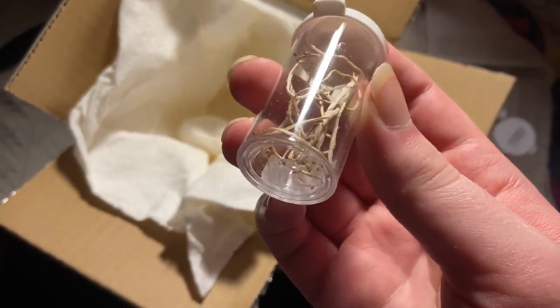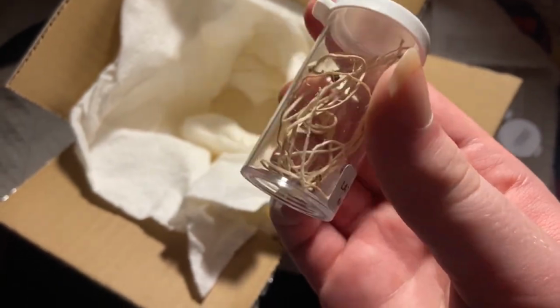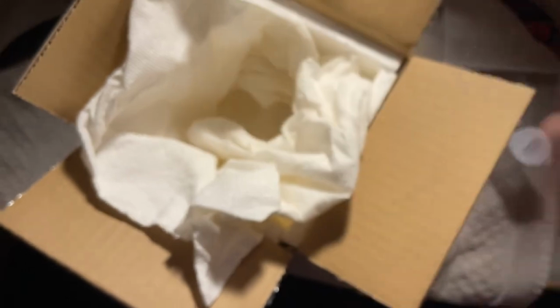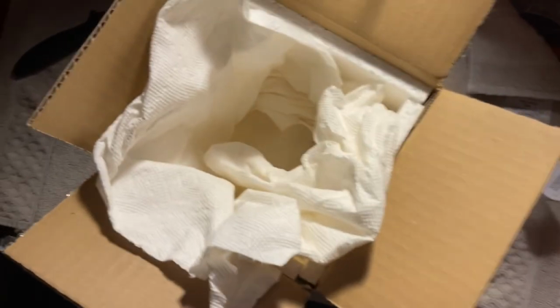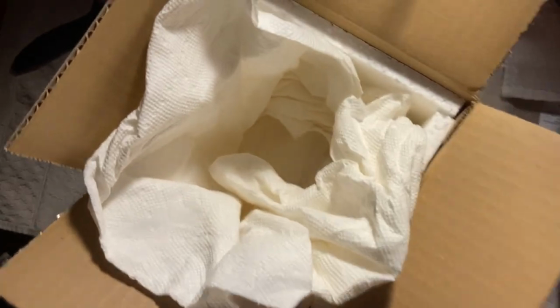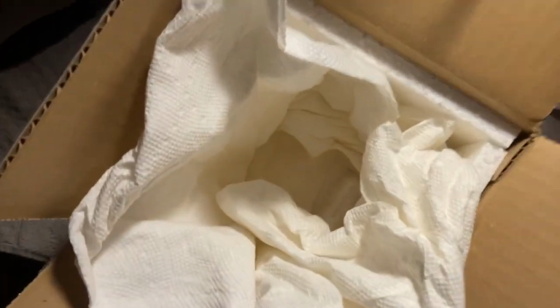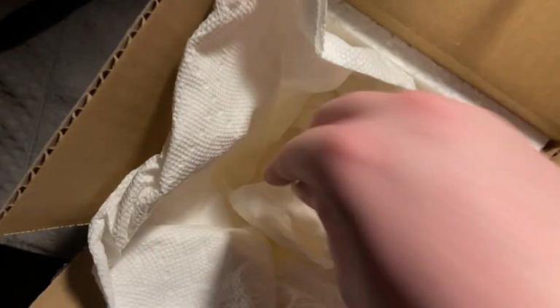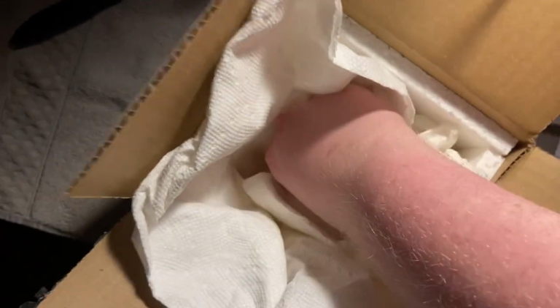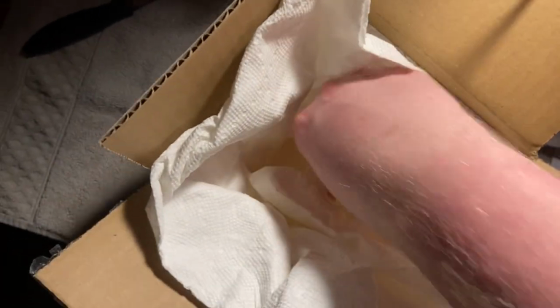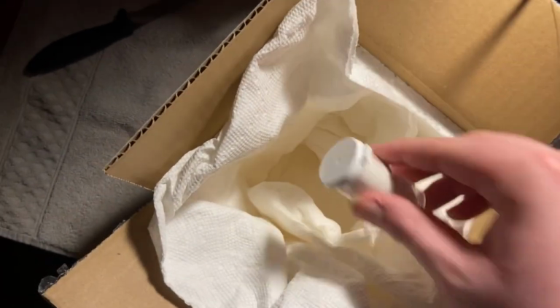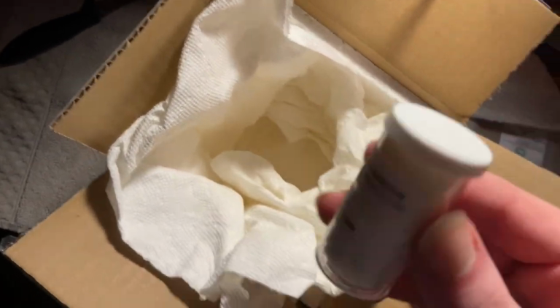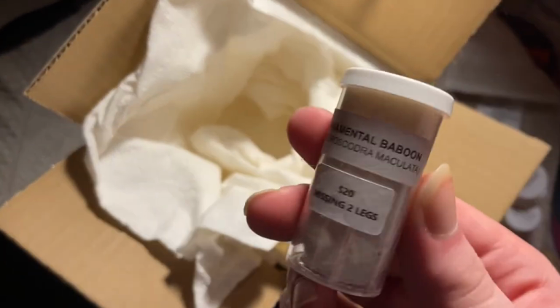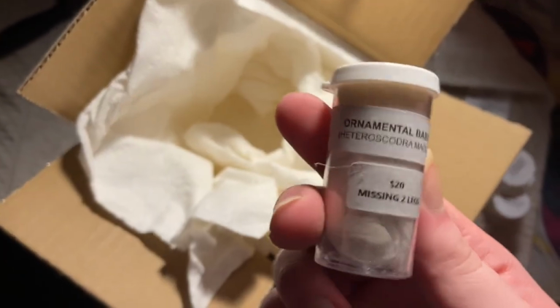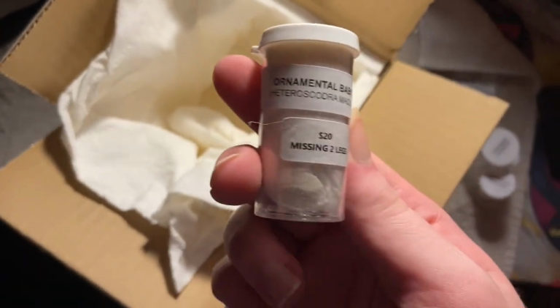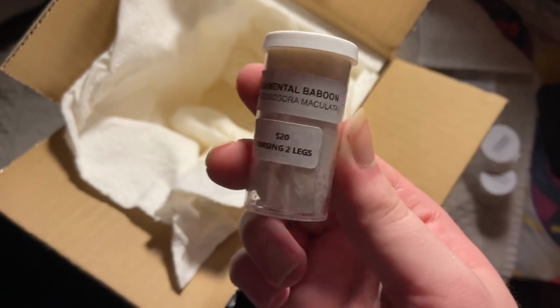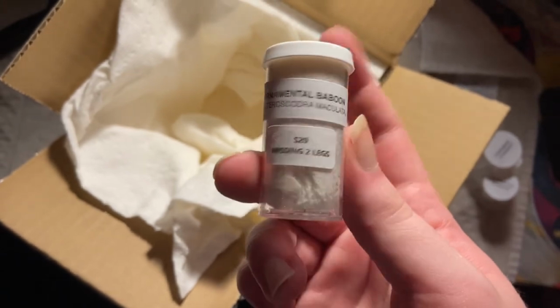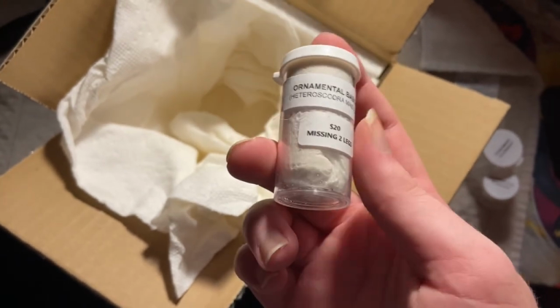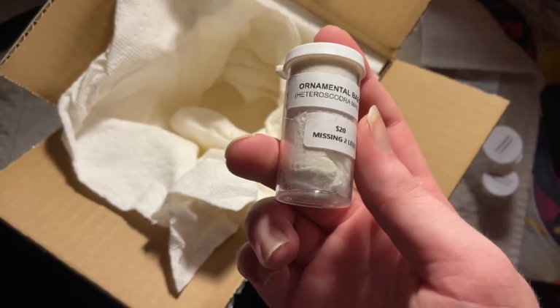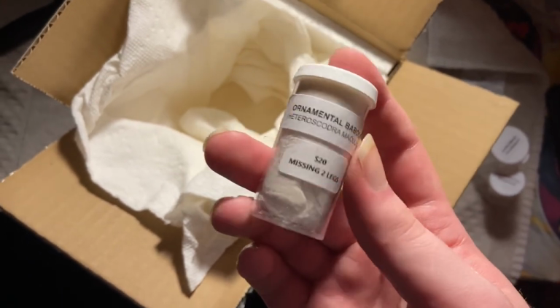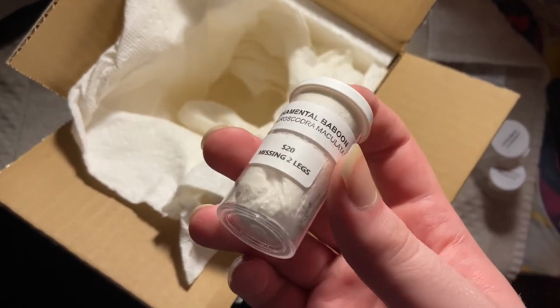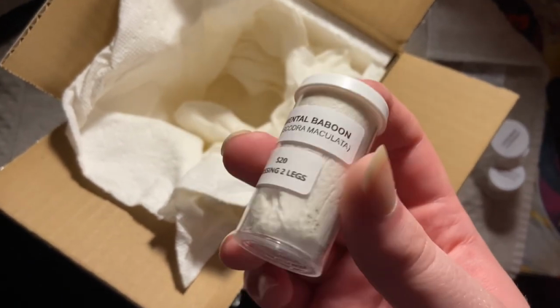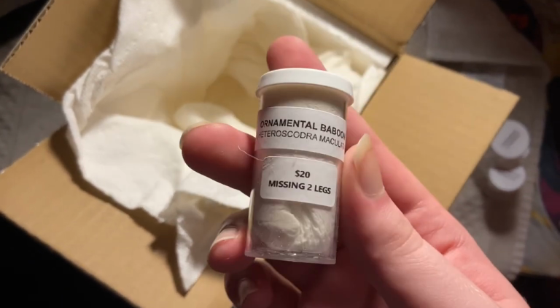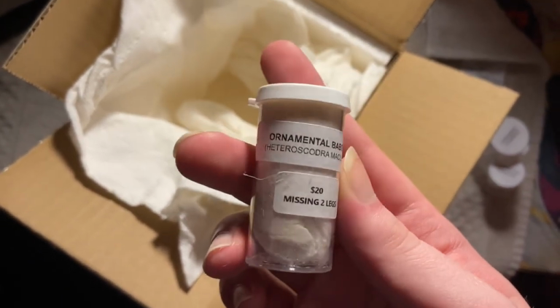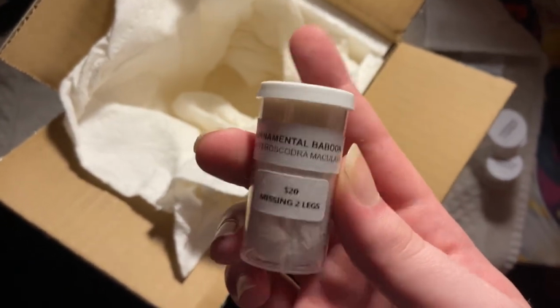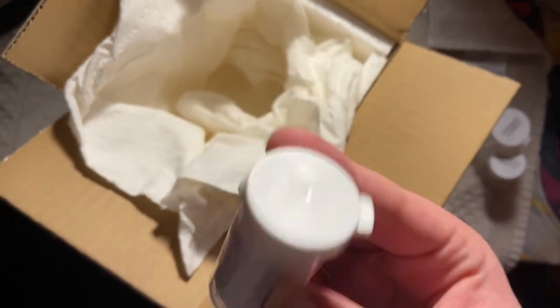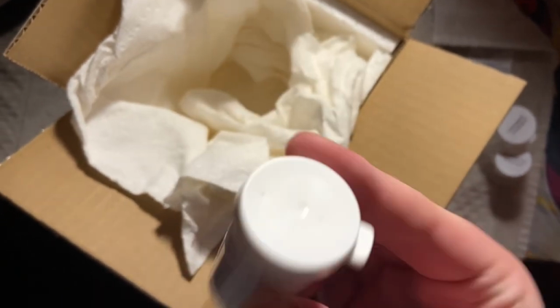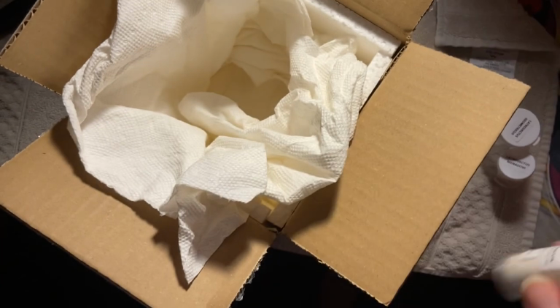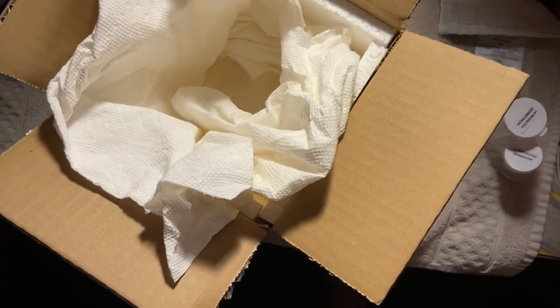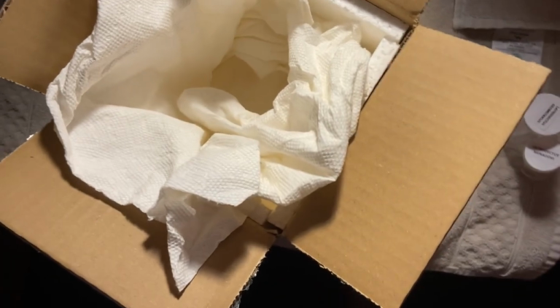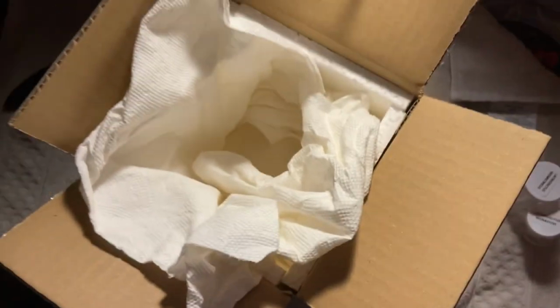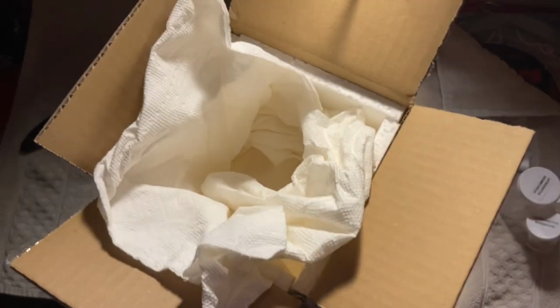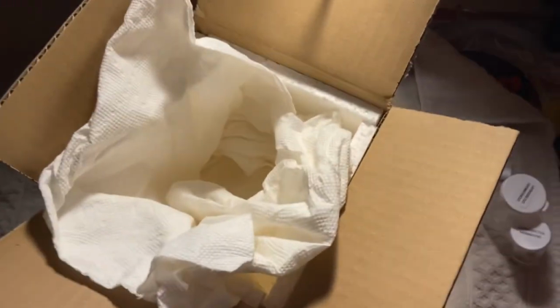Hopefully that's female, mind you. And this is our two-legged baboon tarantula. Let's get this stuff into their new homes.